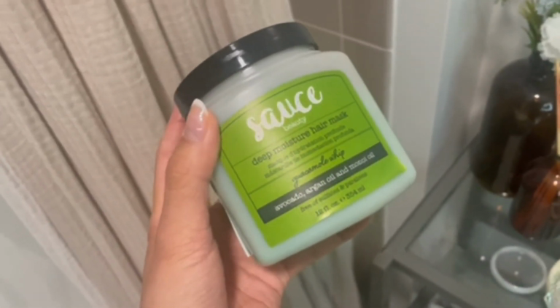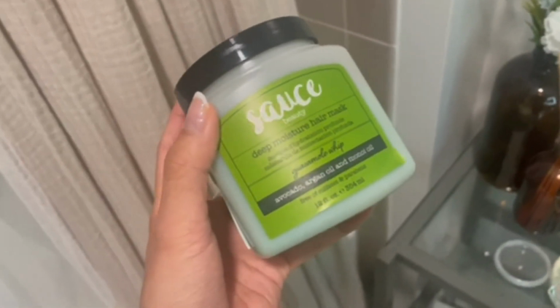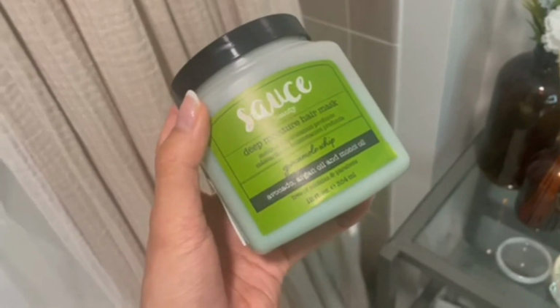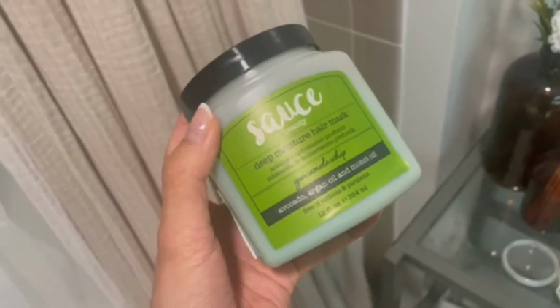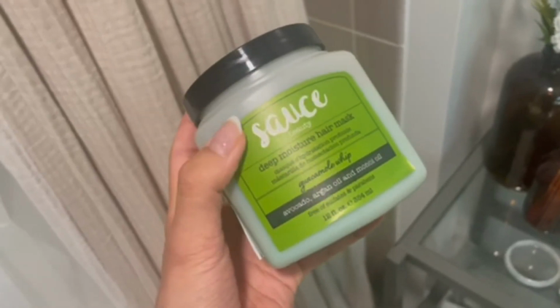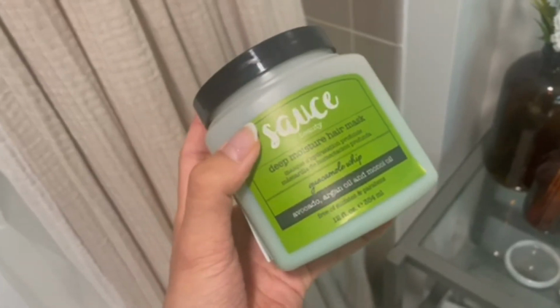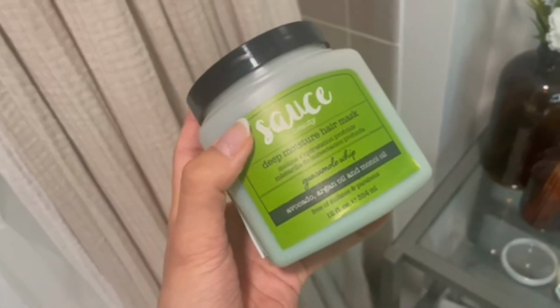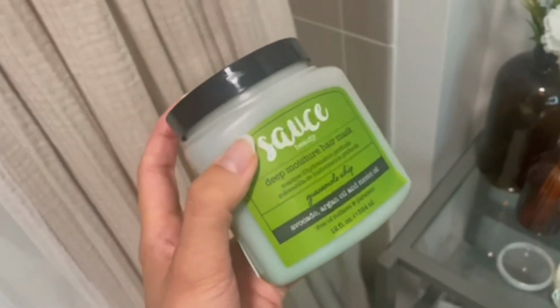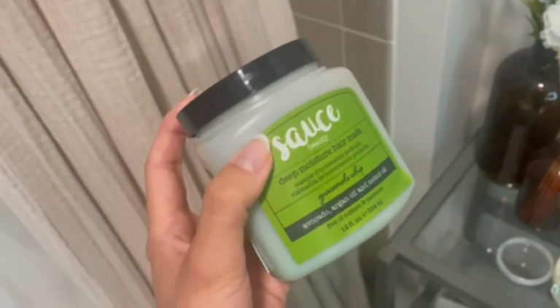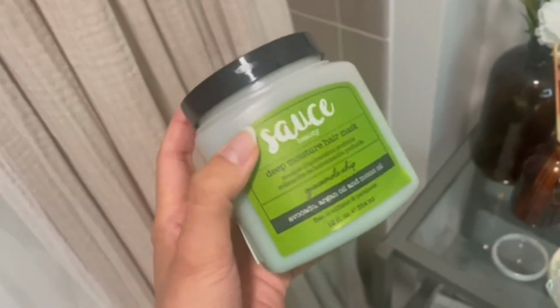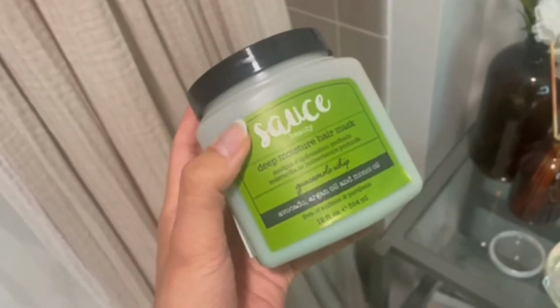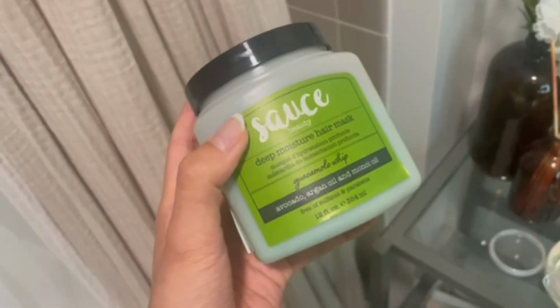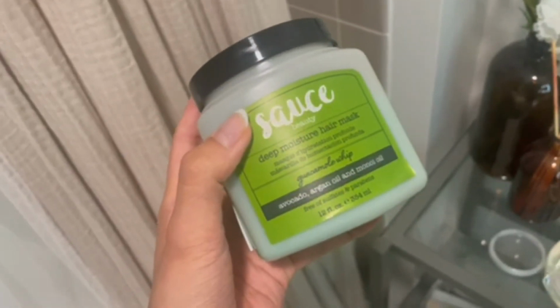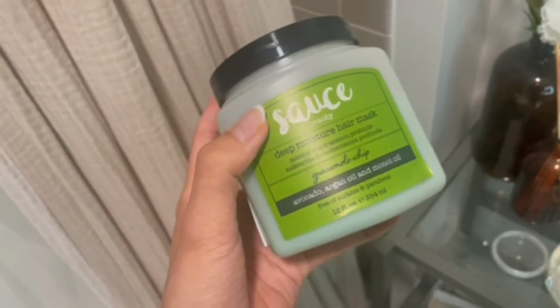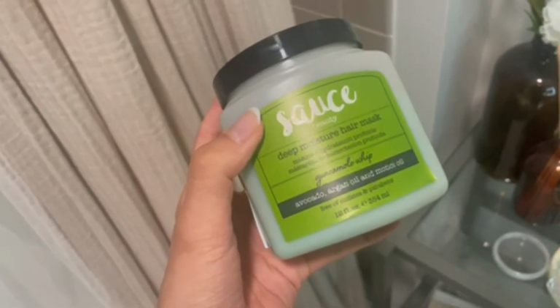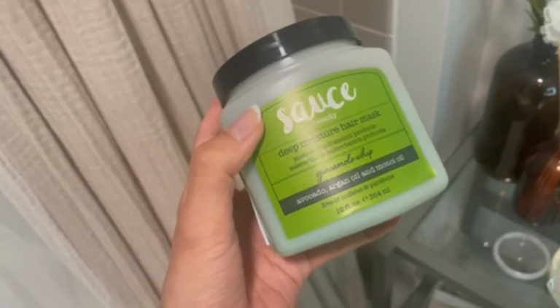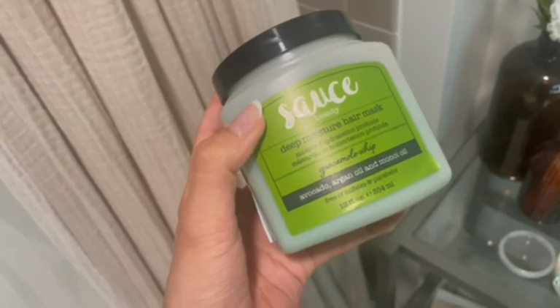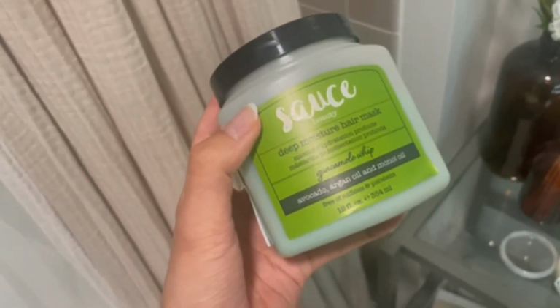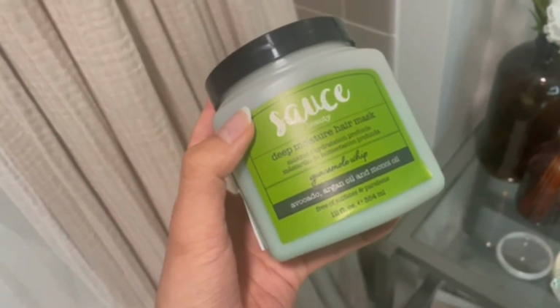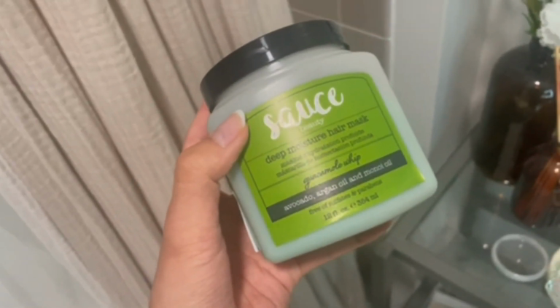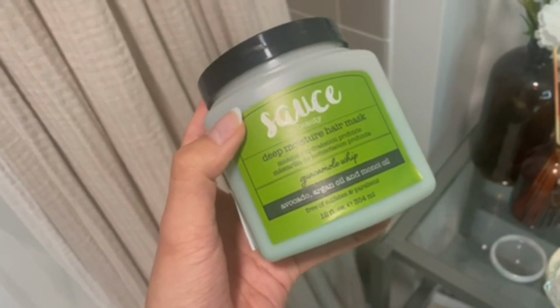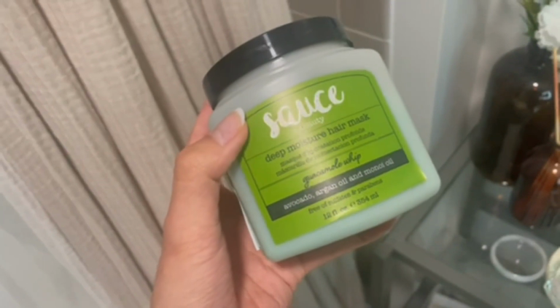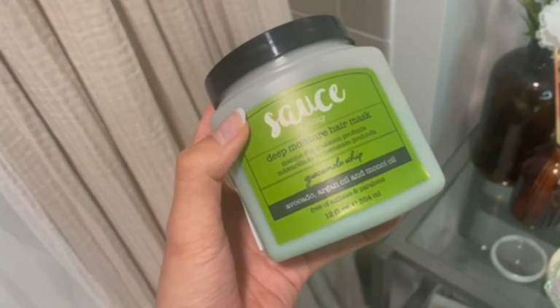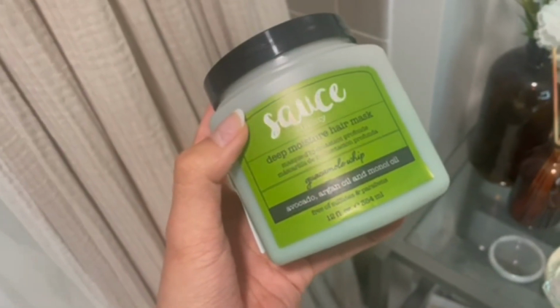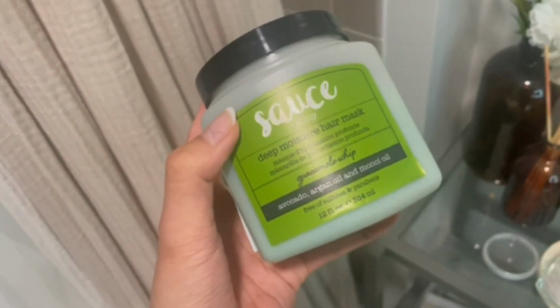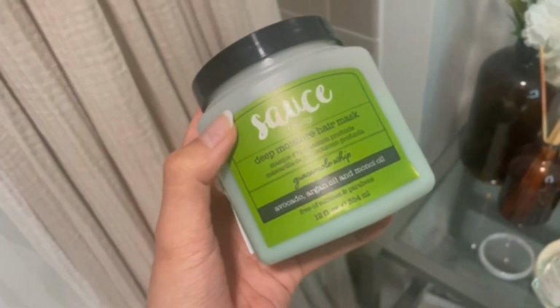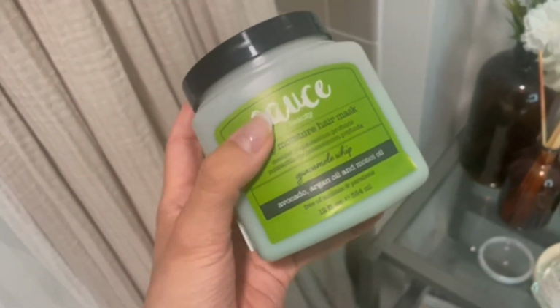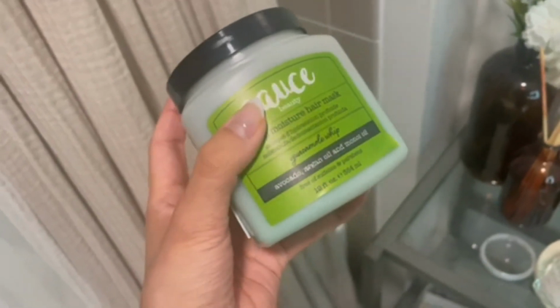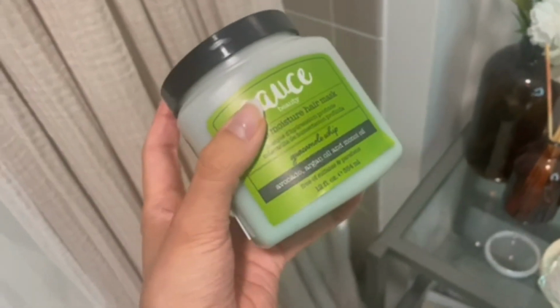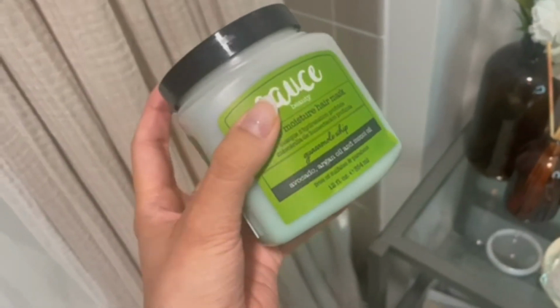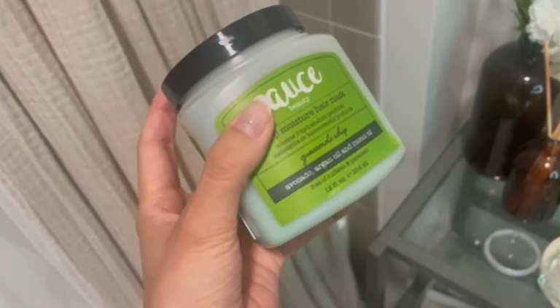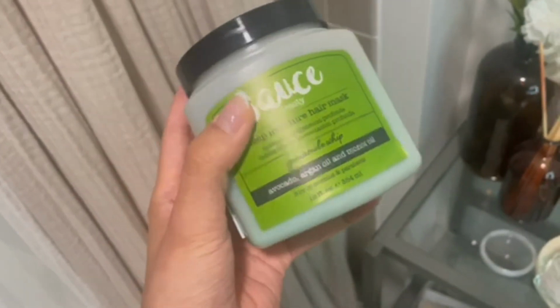This is just so good for restoring the moisture in your hair. It has avocado, argan oil, and manoli oil, which are great for your hair.